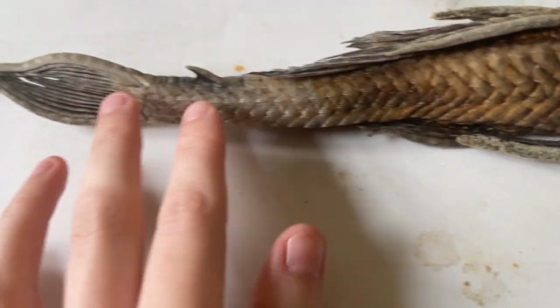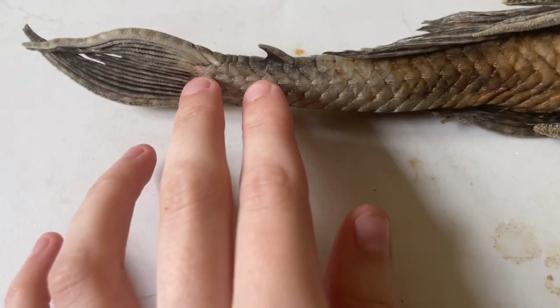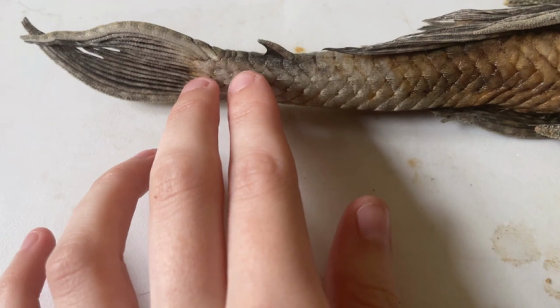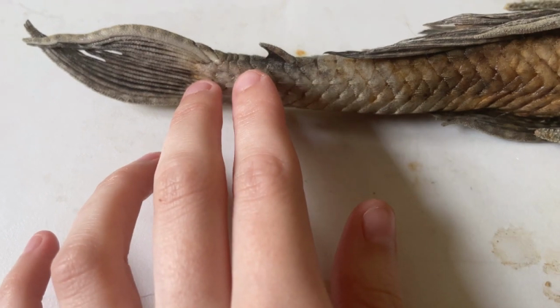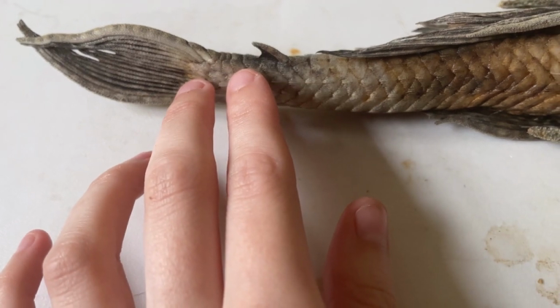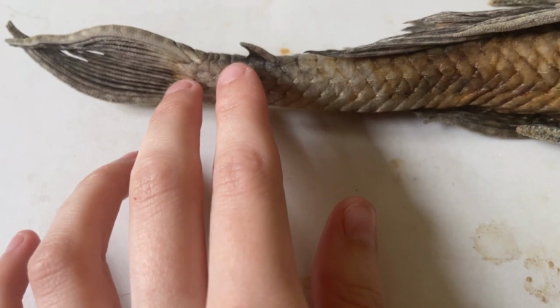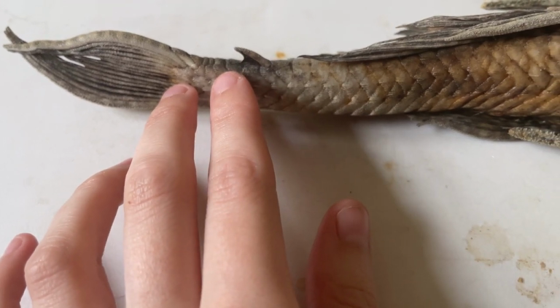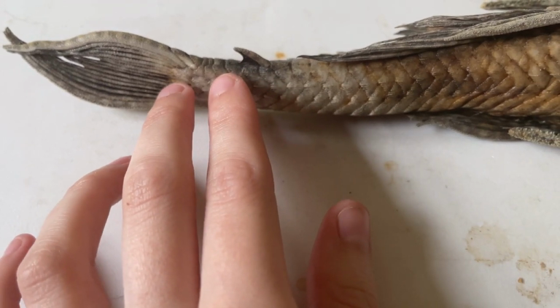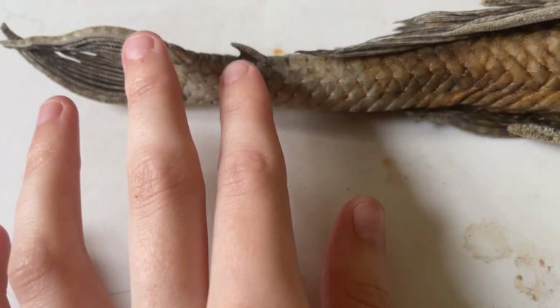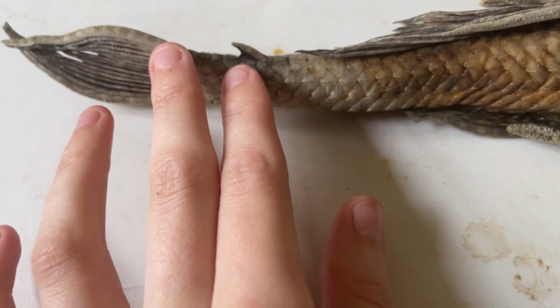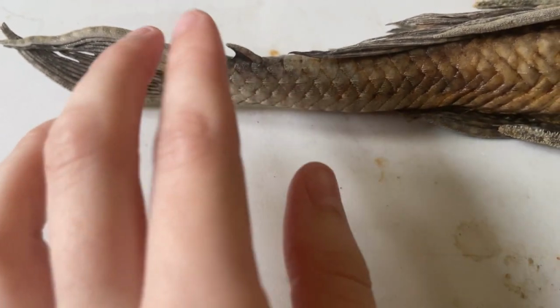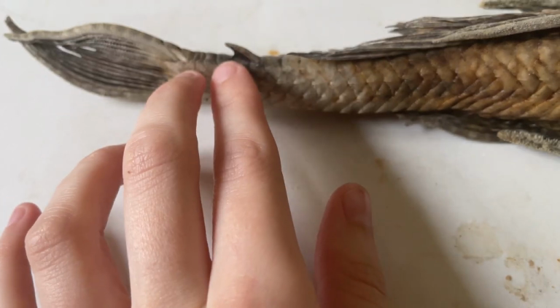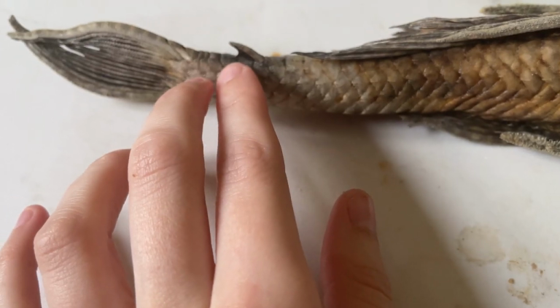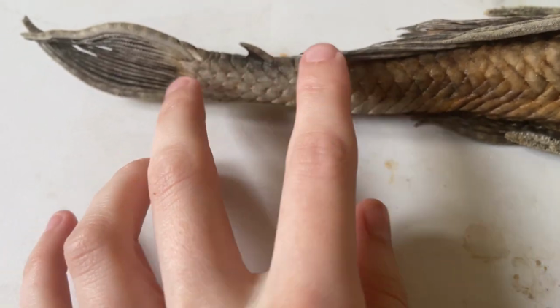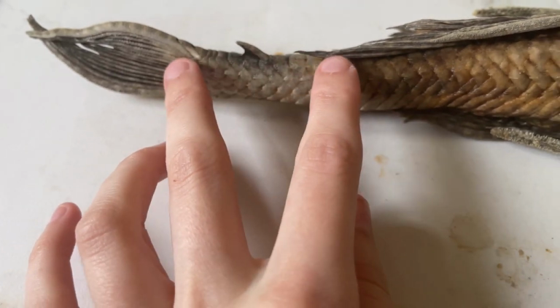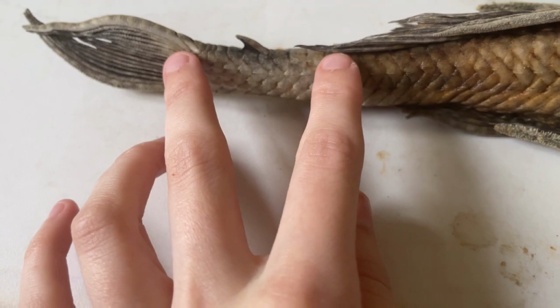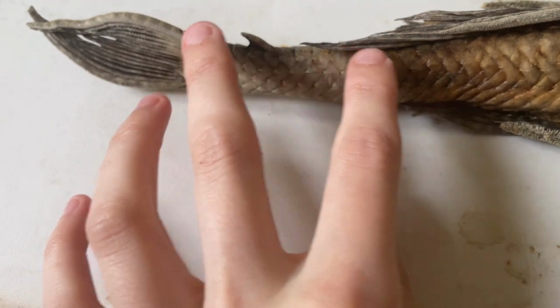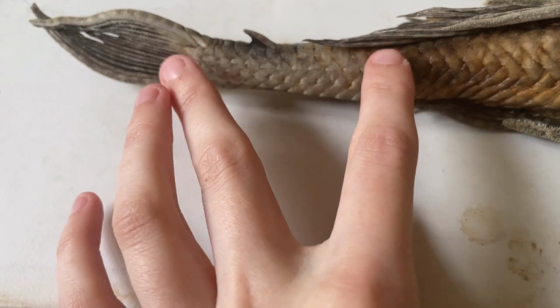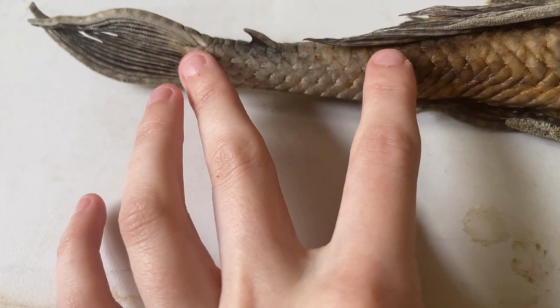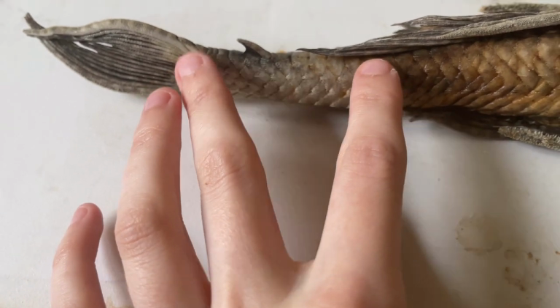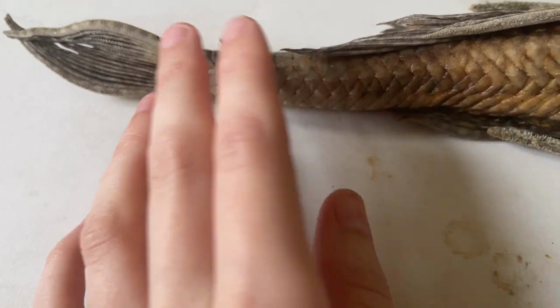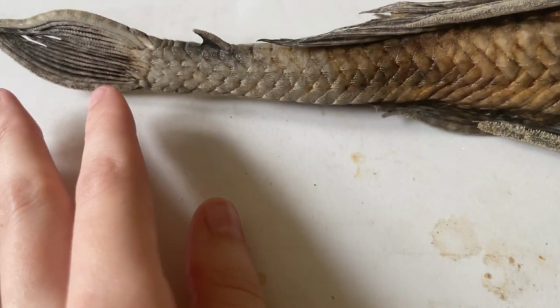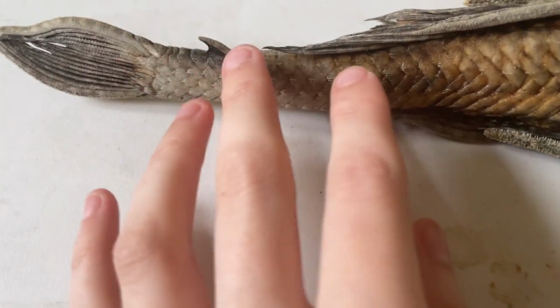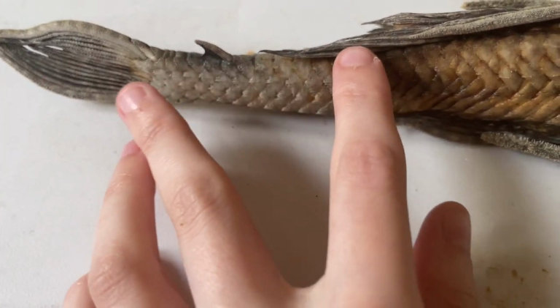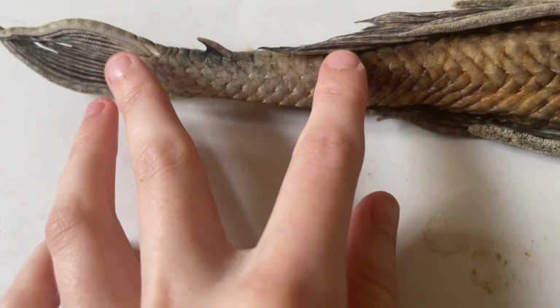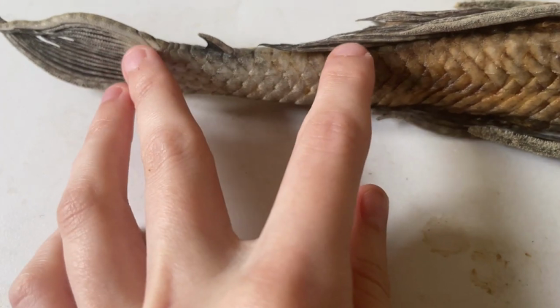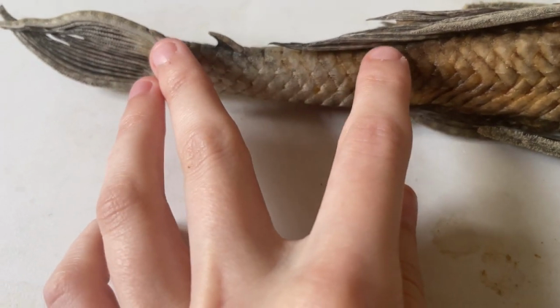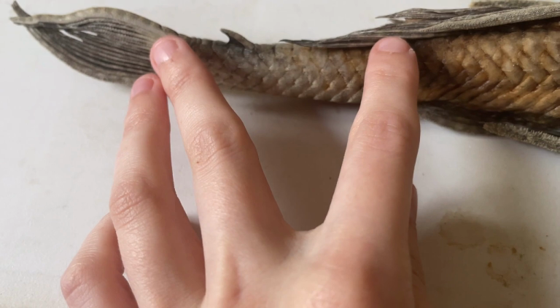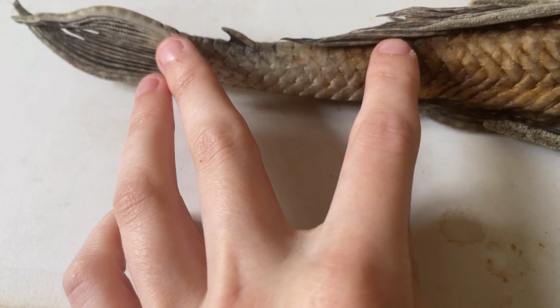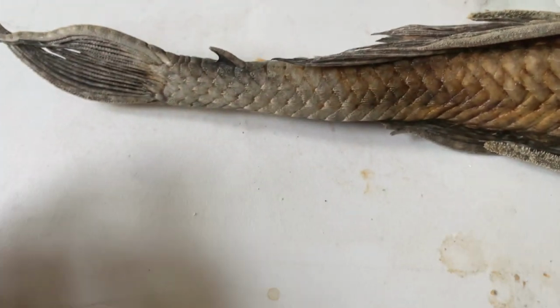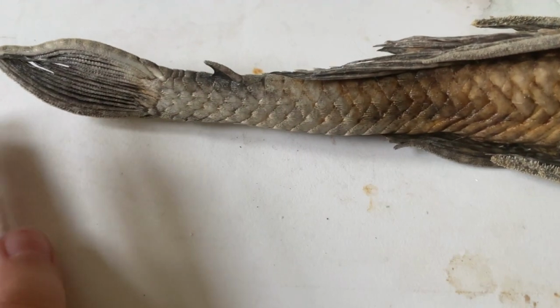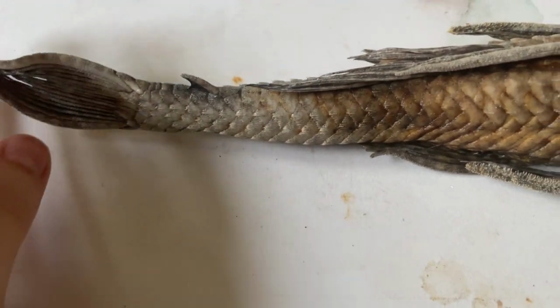Then we've got the caudal peduncle after the adipose fin. But I assume with fish that don't have an adipose fin, such as Acanthicus, you might be measuring from the end of the dorsal fin.